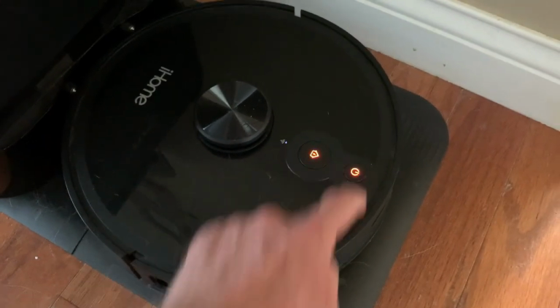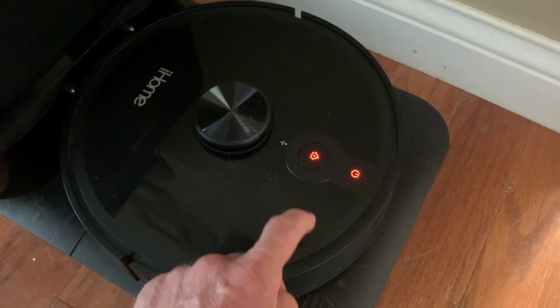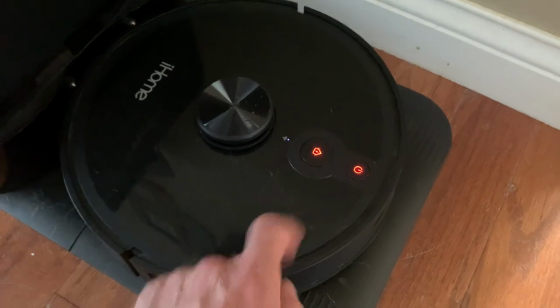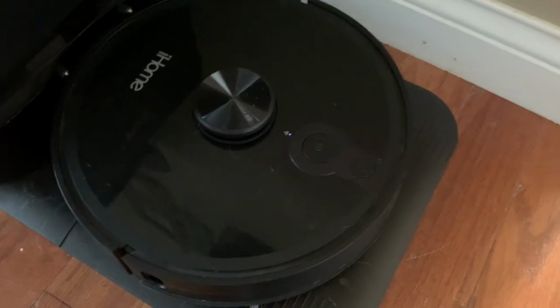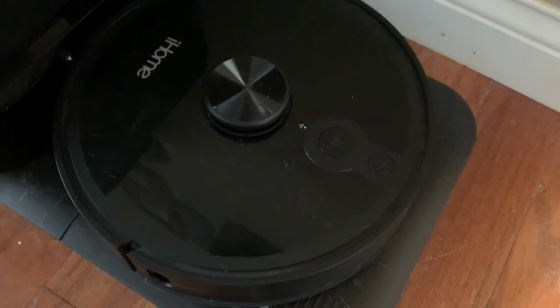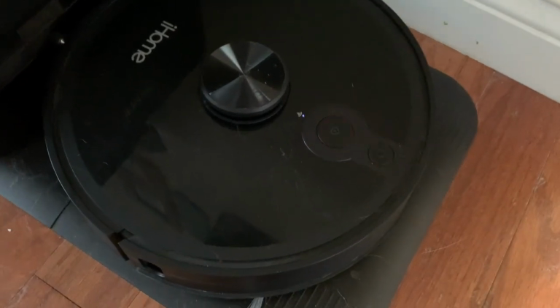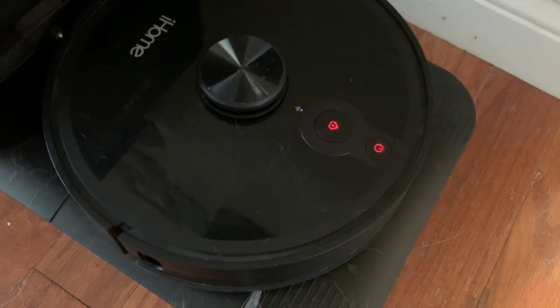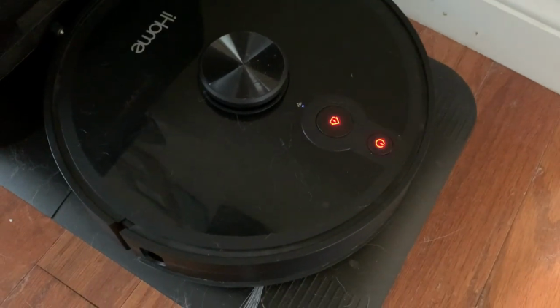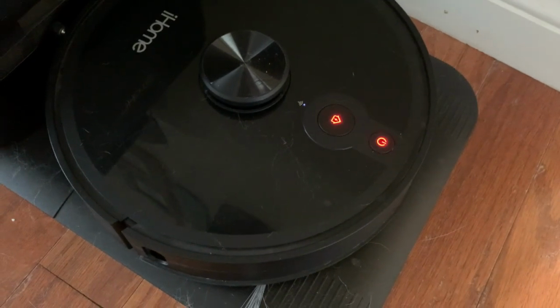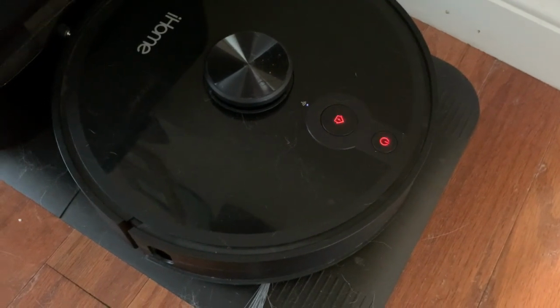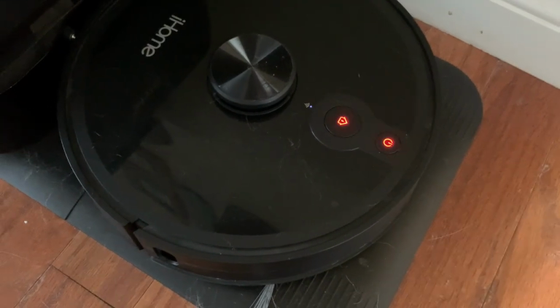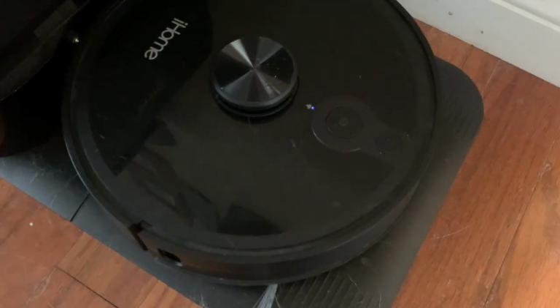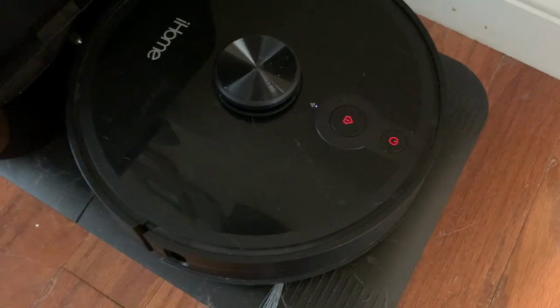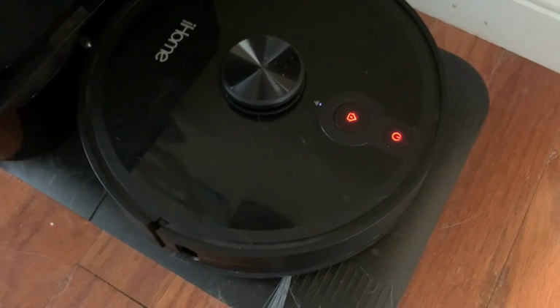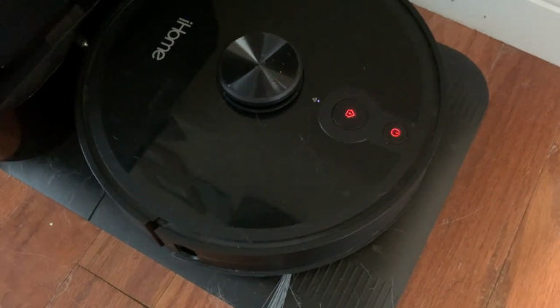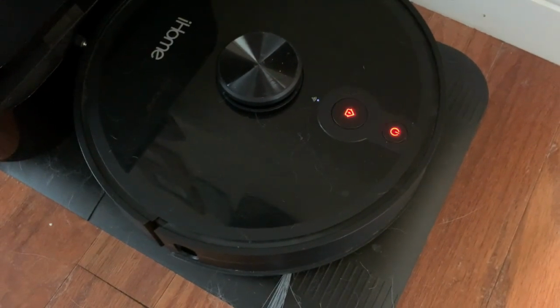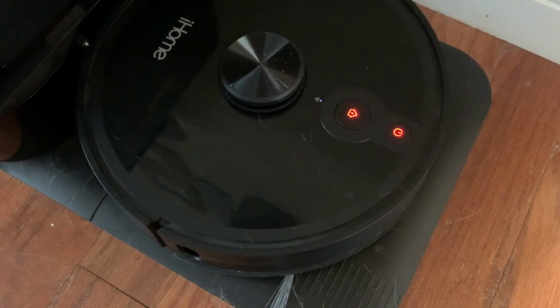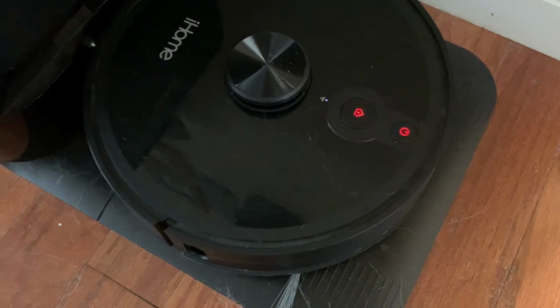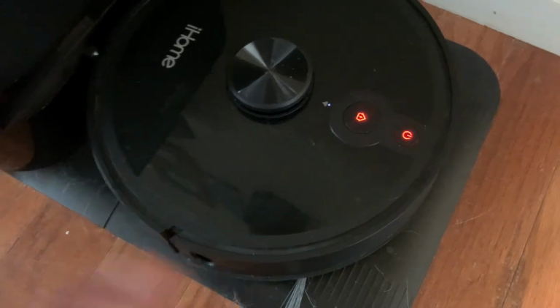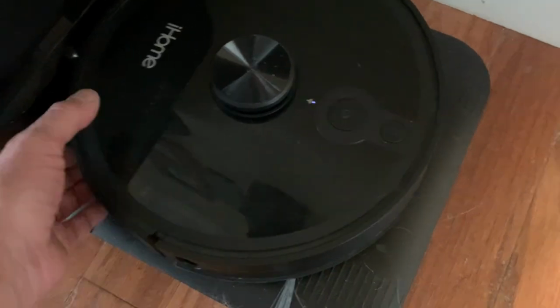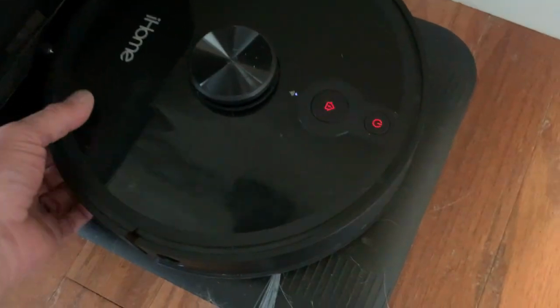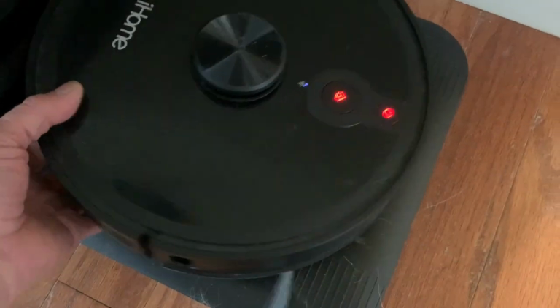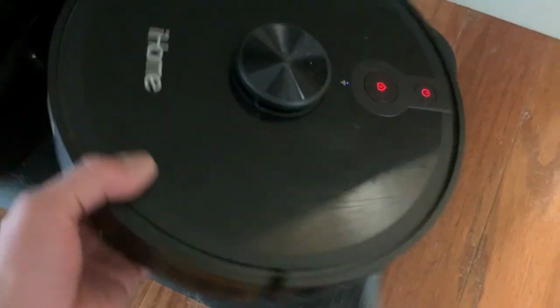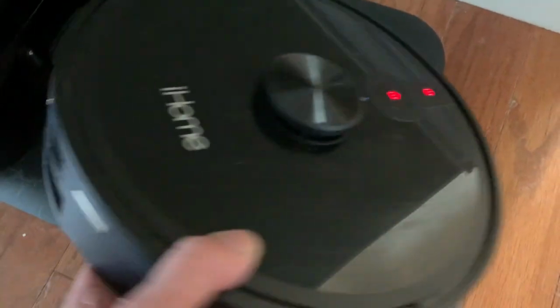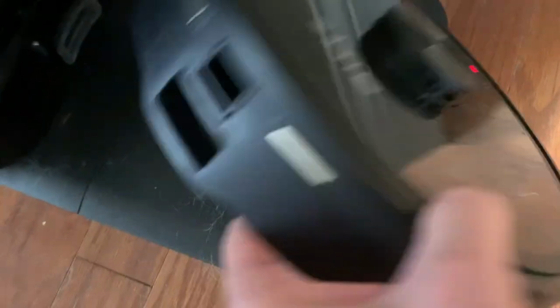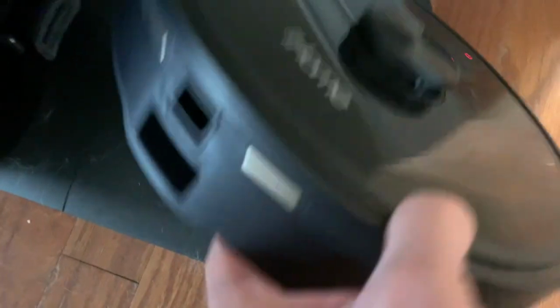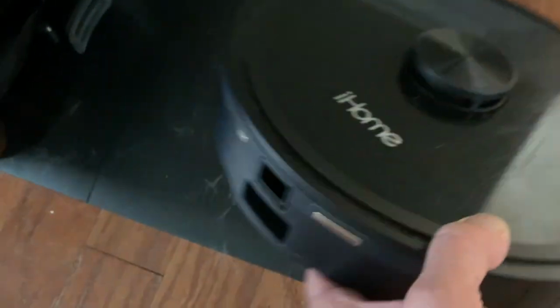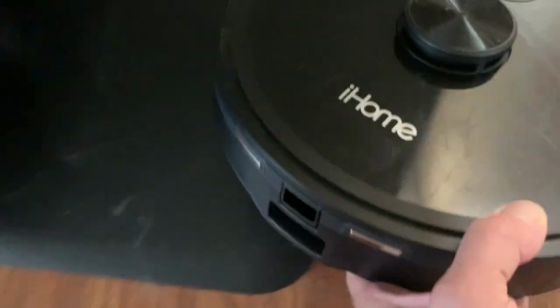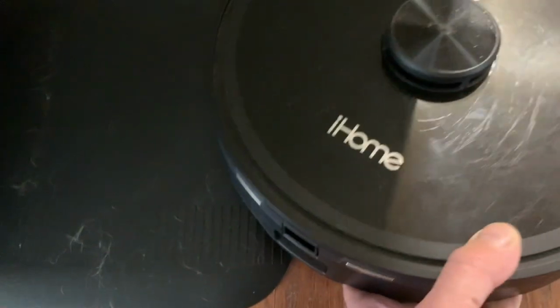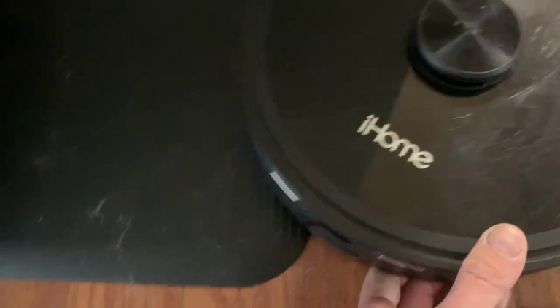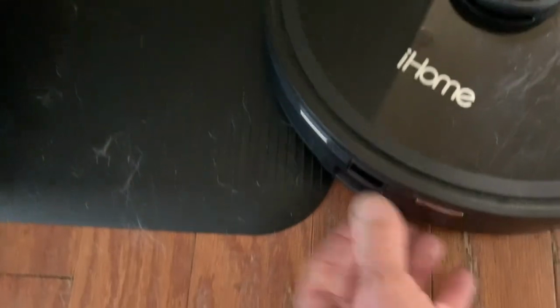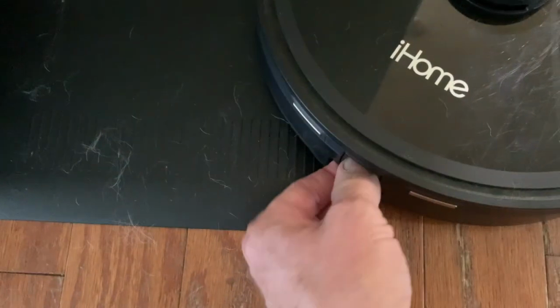It says: 'Please install the dustbin and press power to resume. Please install the dustbin.' It thinks the dustbin's not installed. Clearly the dustbin is installed.